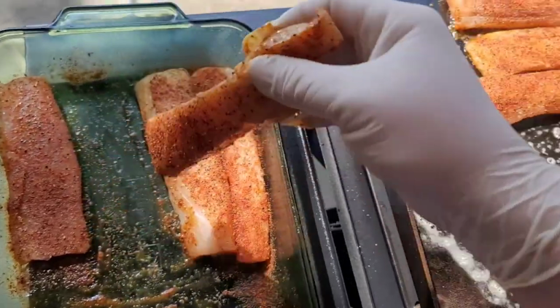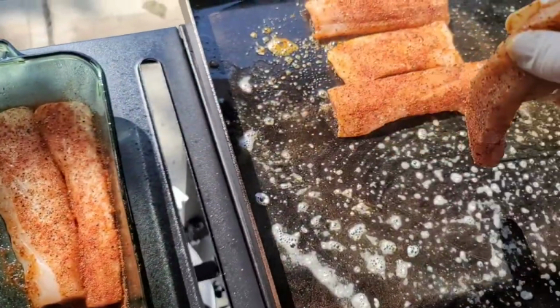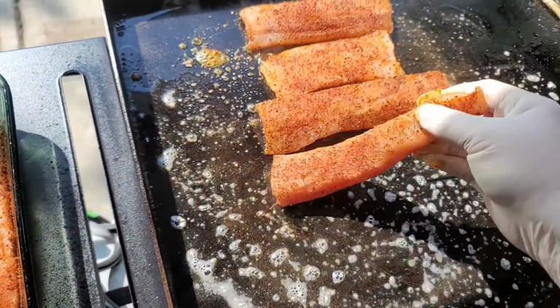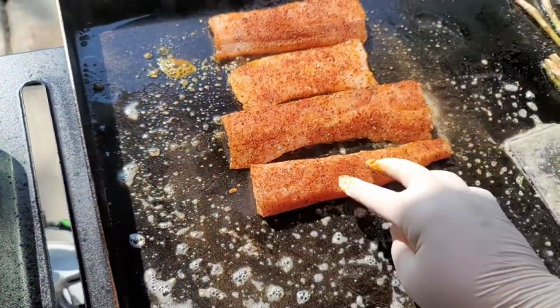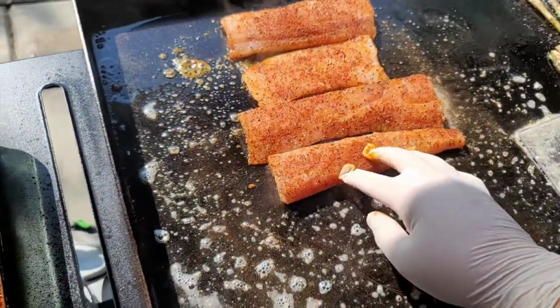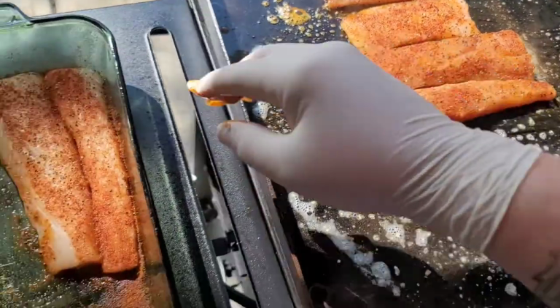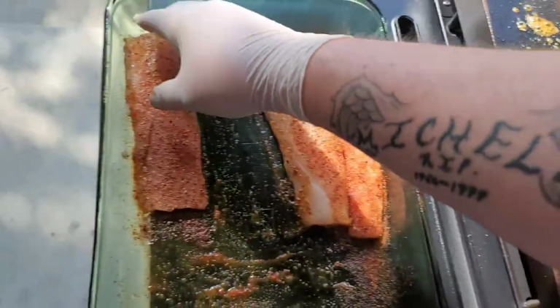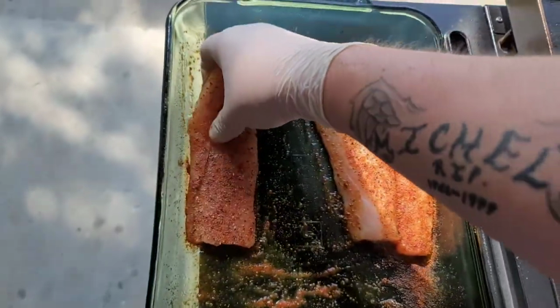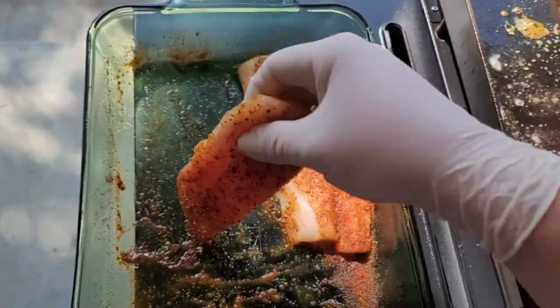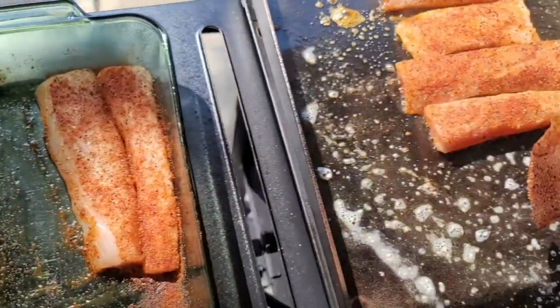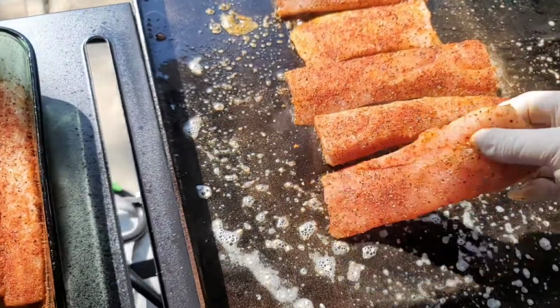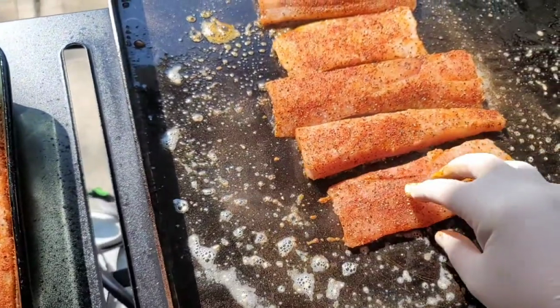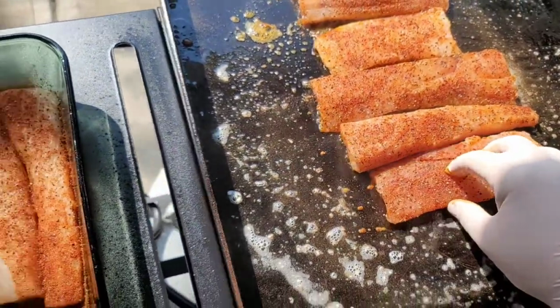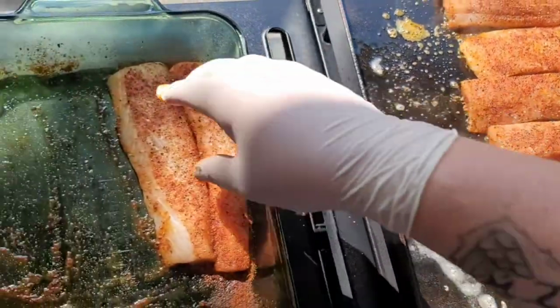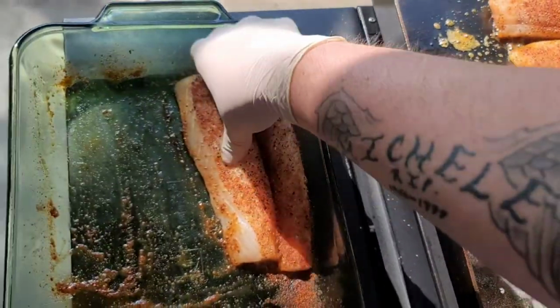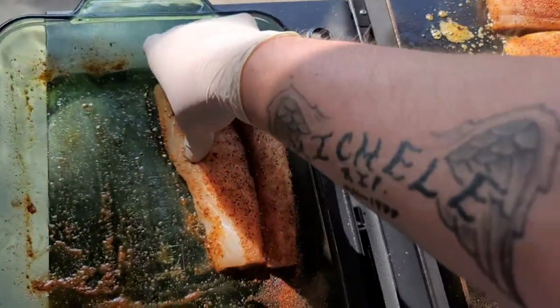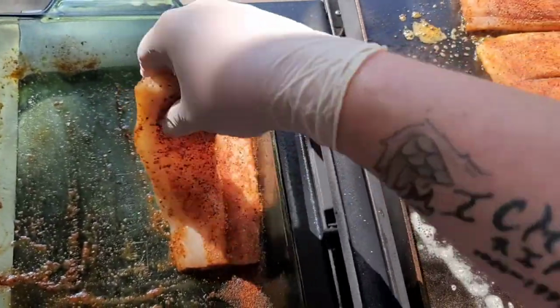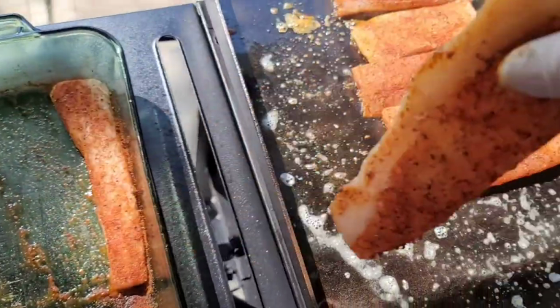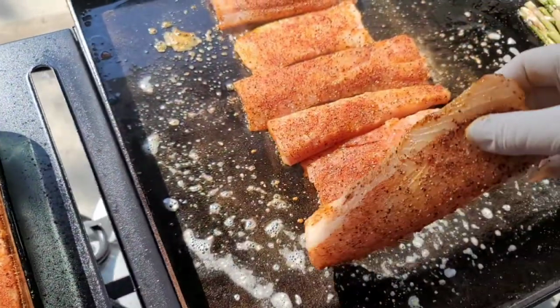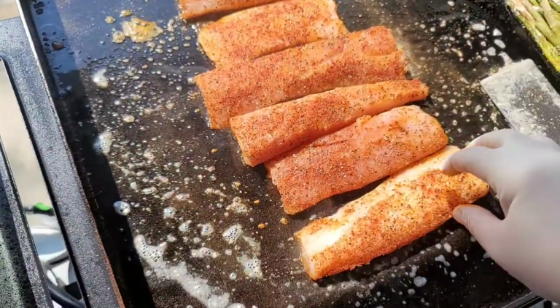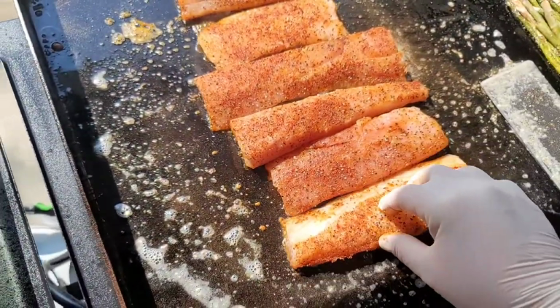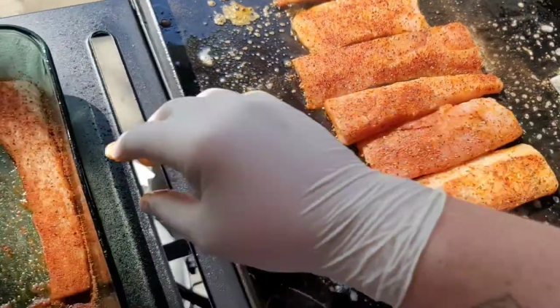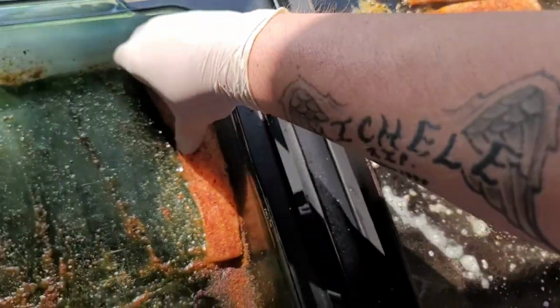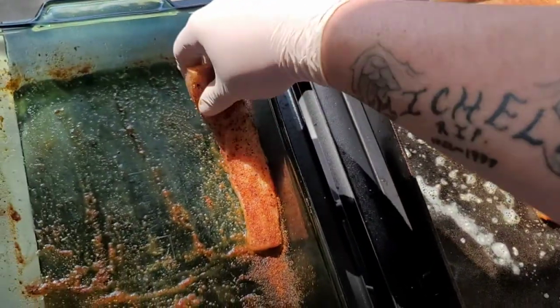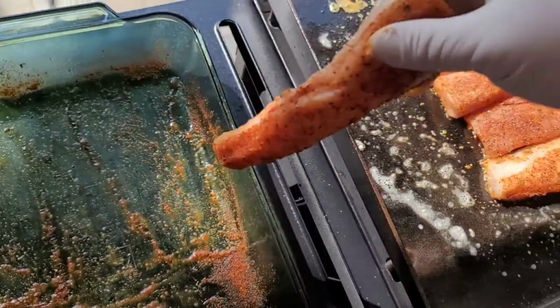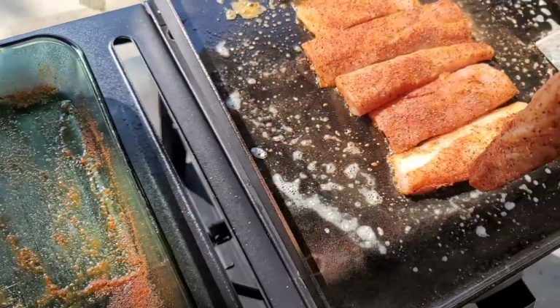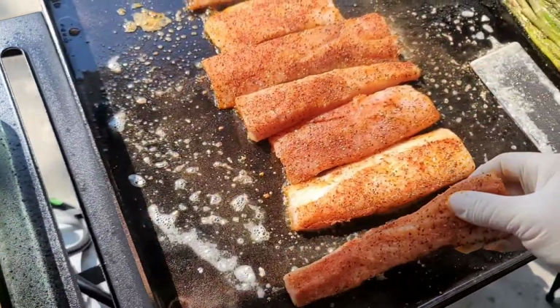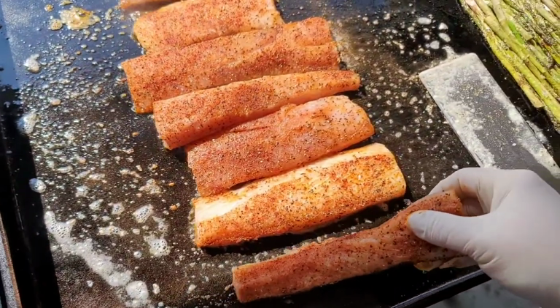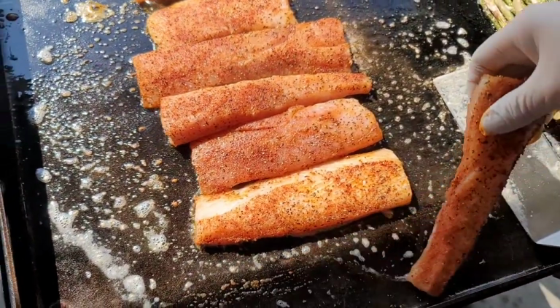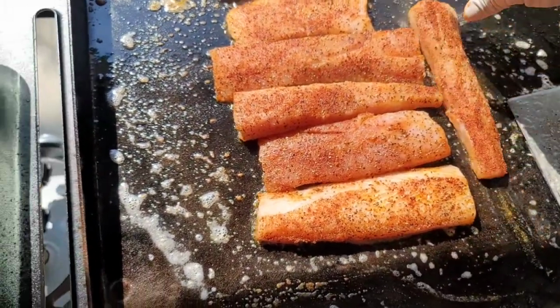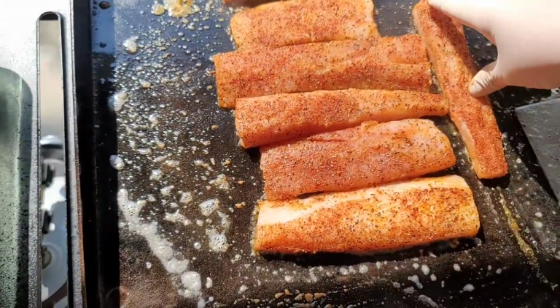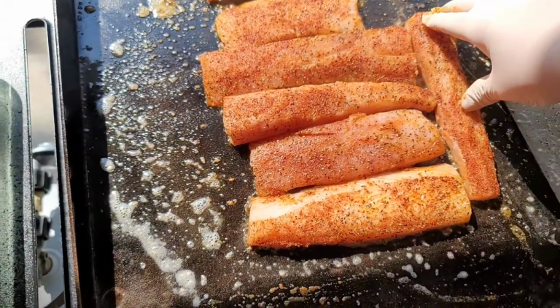I suggest that all of y'all try this recipe at home. Well, you don't have to follow my recipe exactly — you can do whatever seasoning you like. Just cook something; stop going out to eat, cook something, you know.